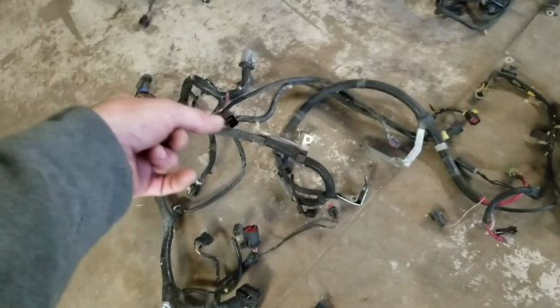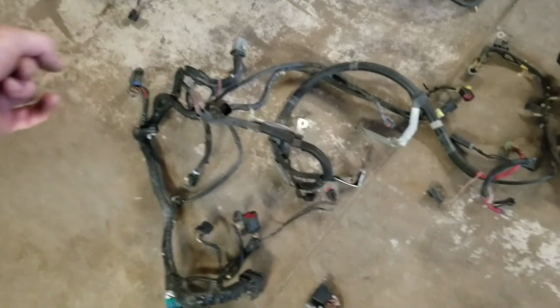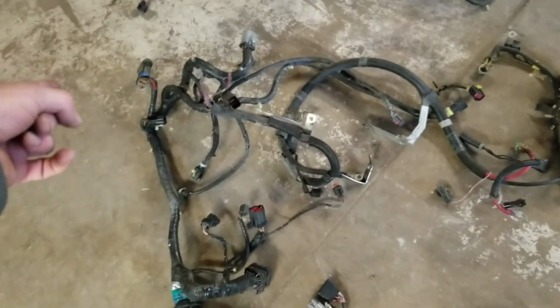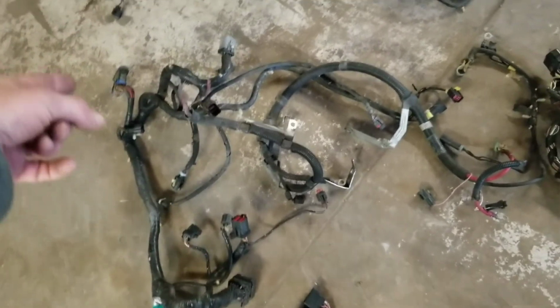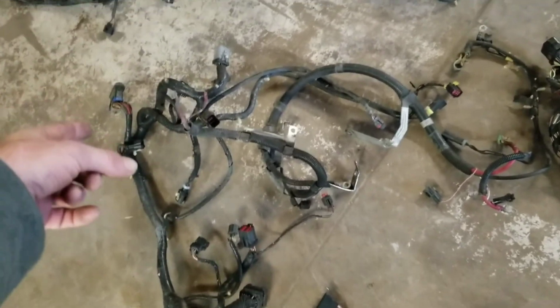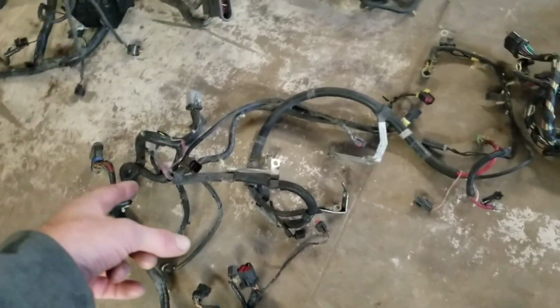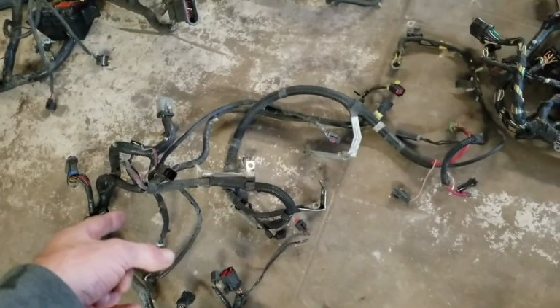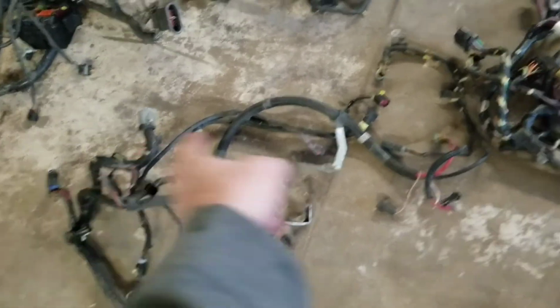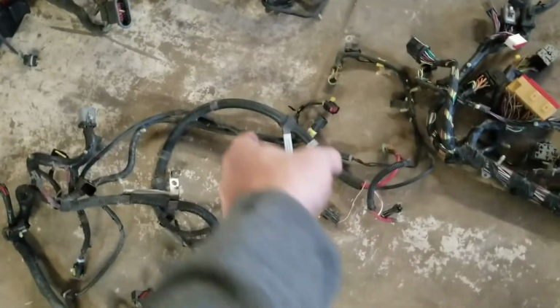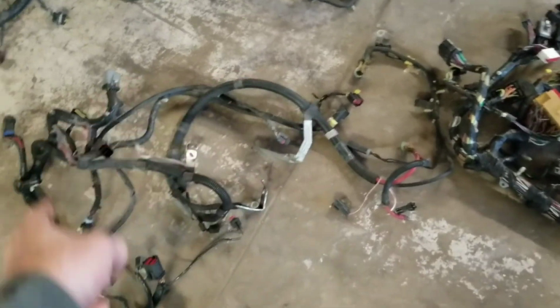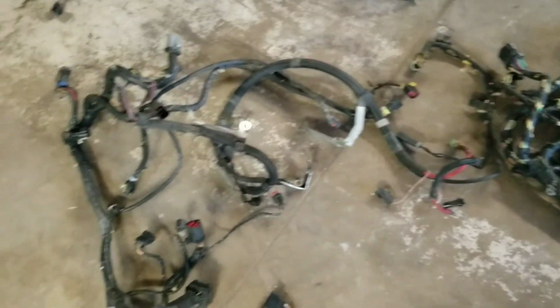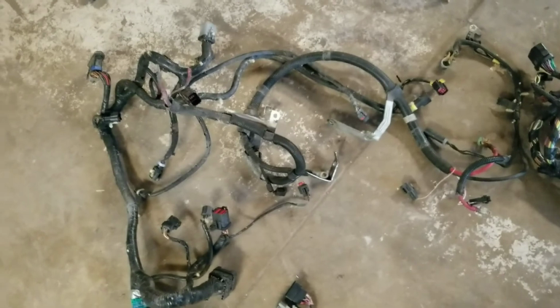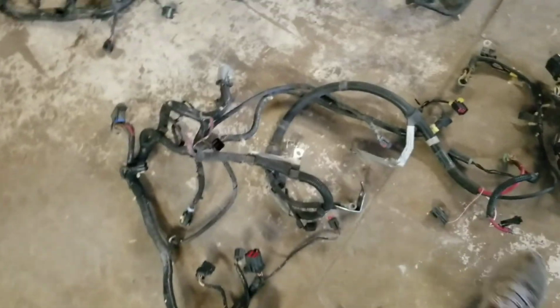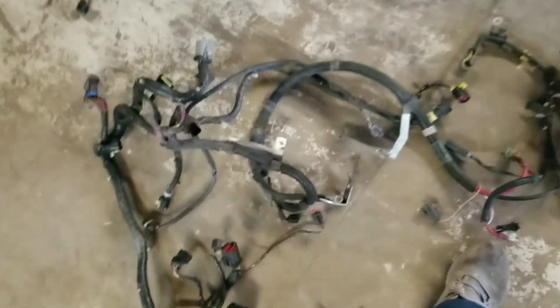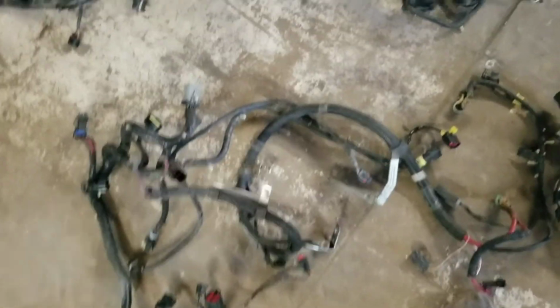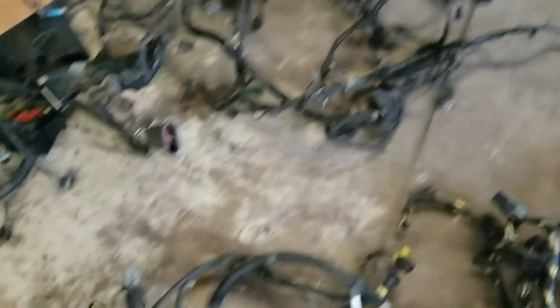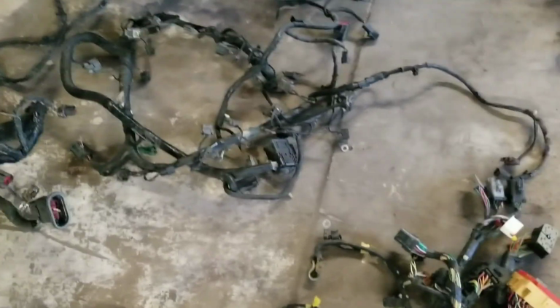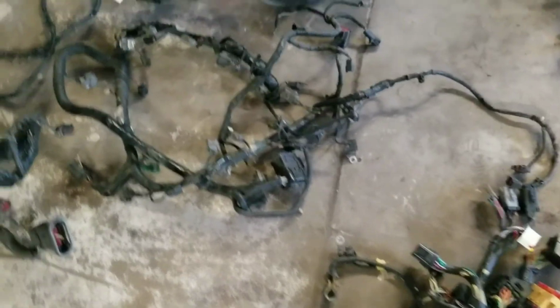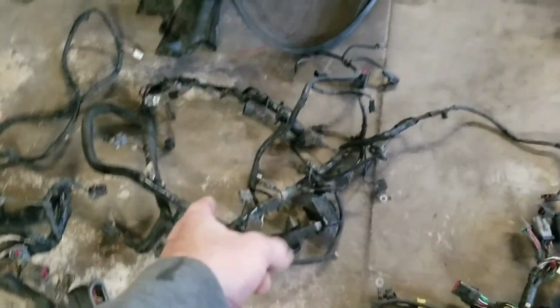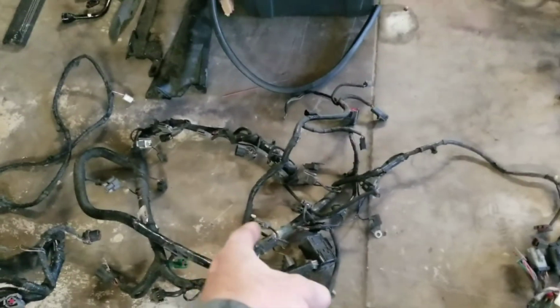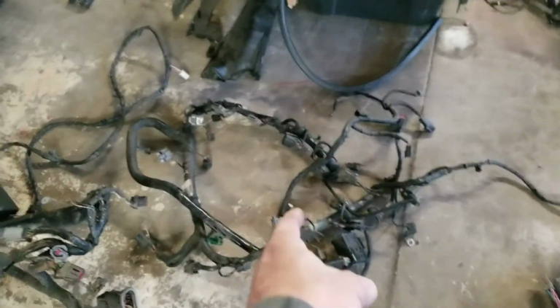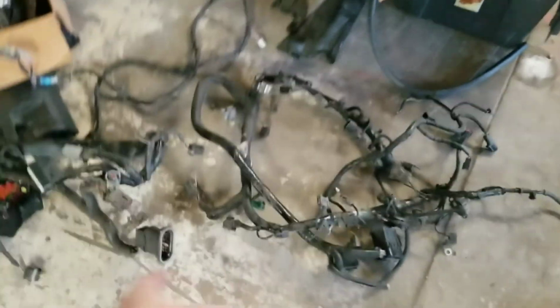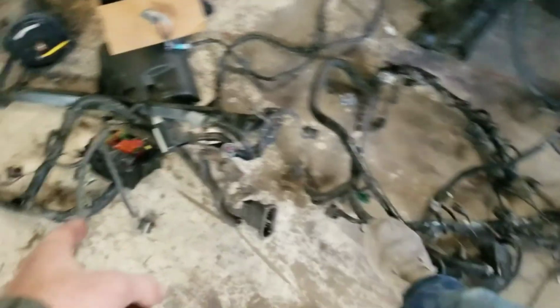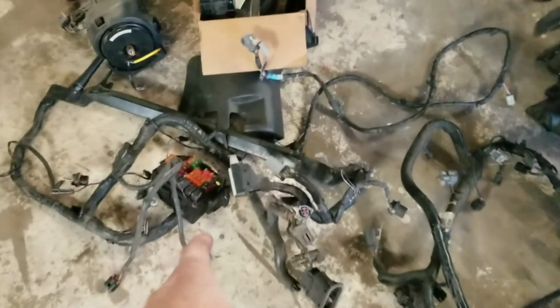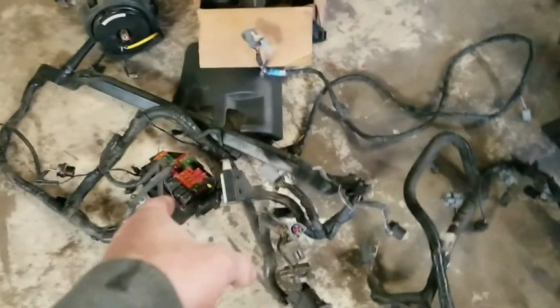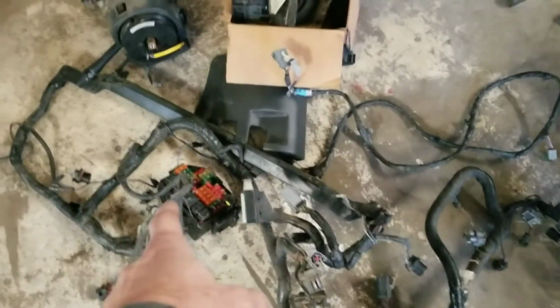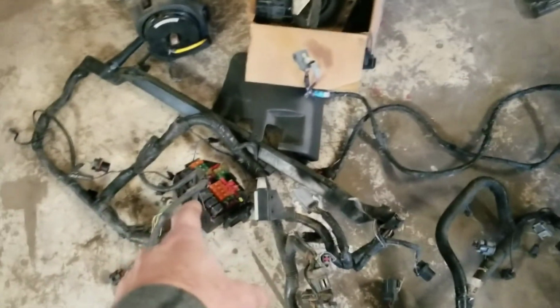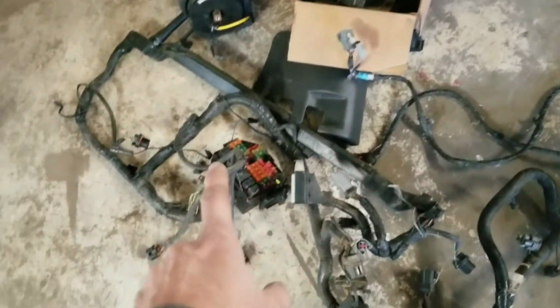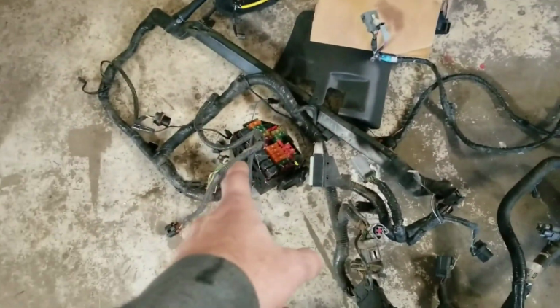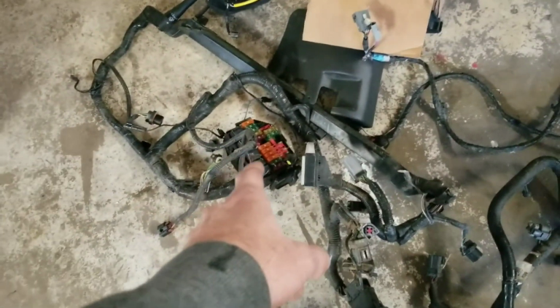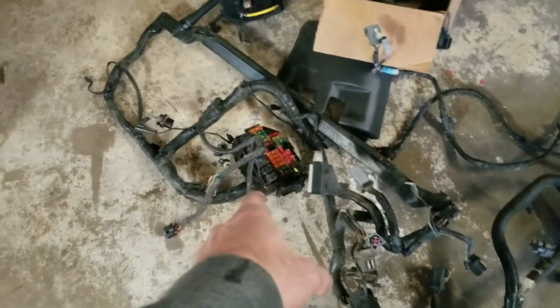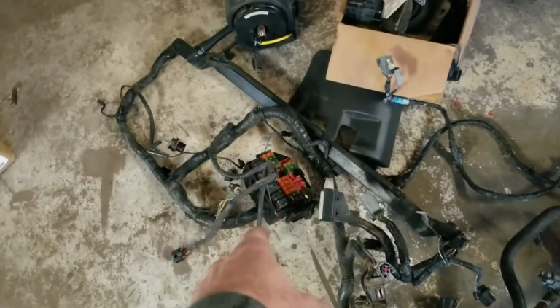This looks like all behind-the-dash stuff here. There's an engine harness, two-valve stuff, and there's an engine bay fuse box panel.